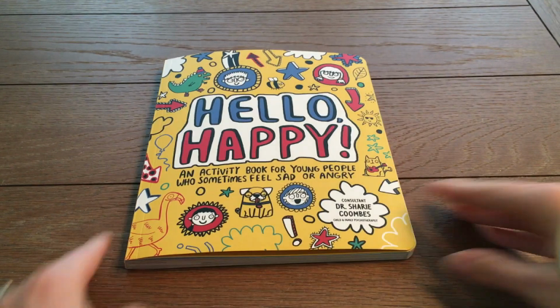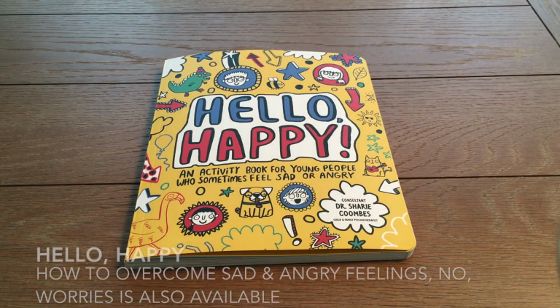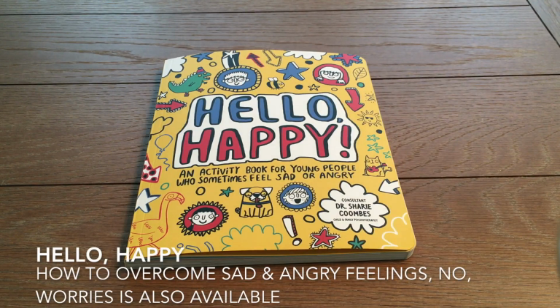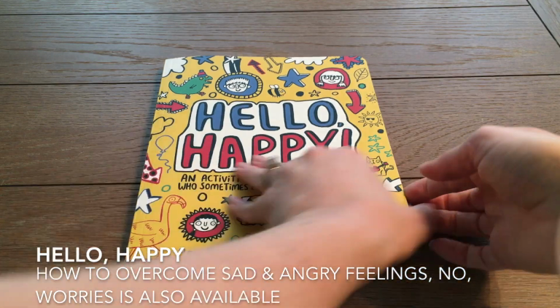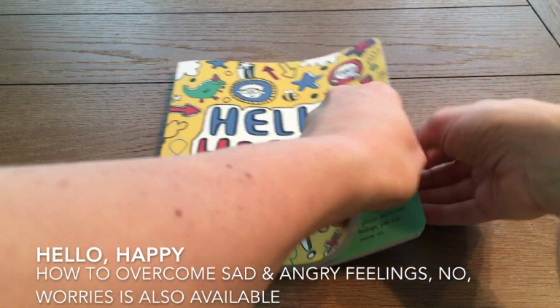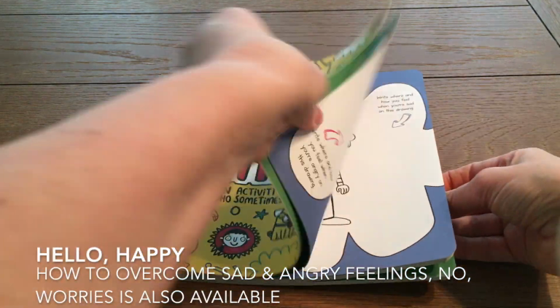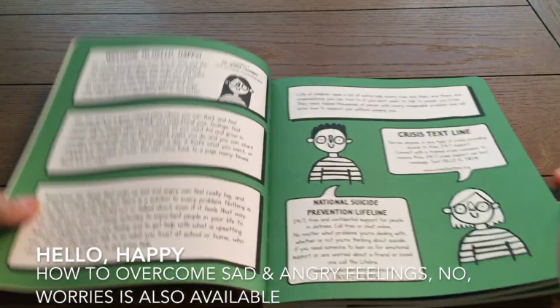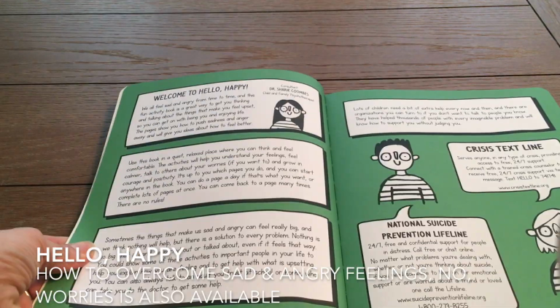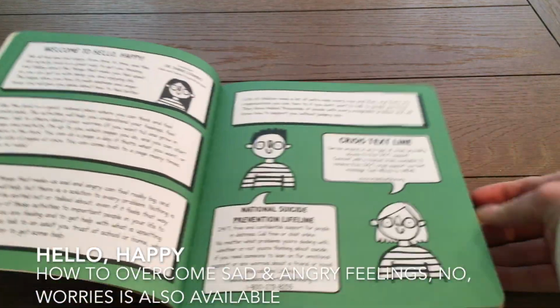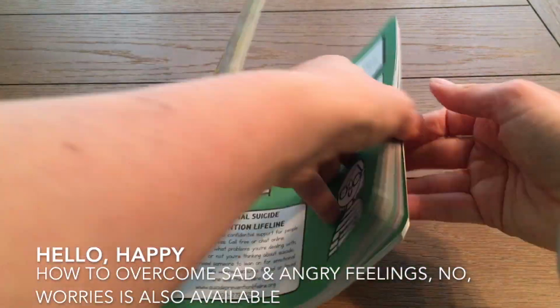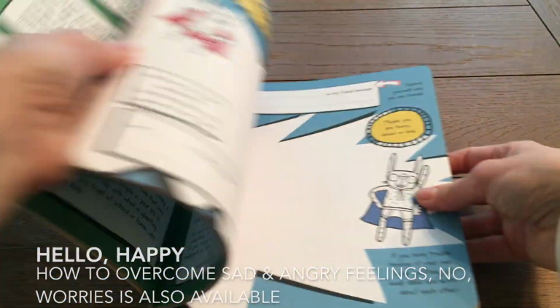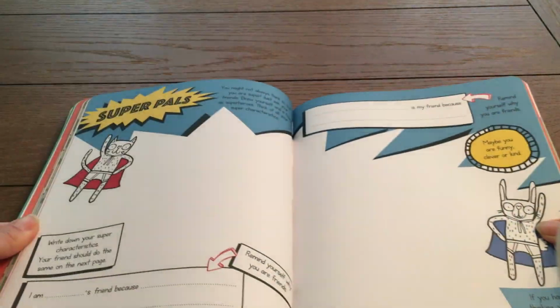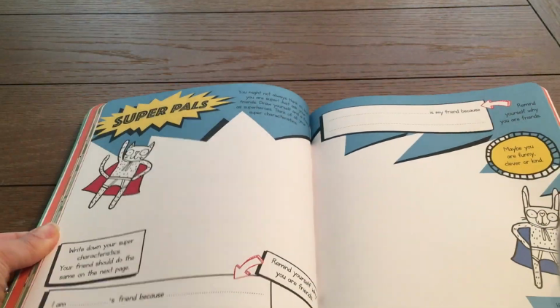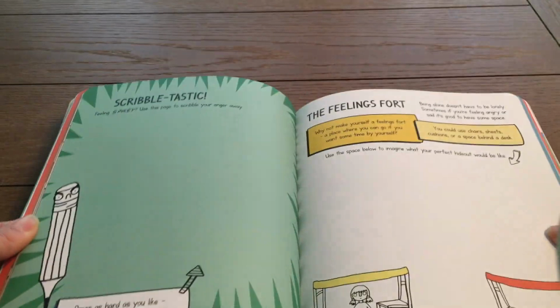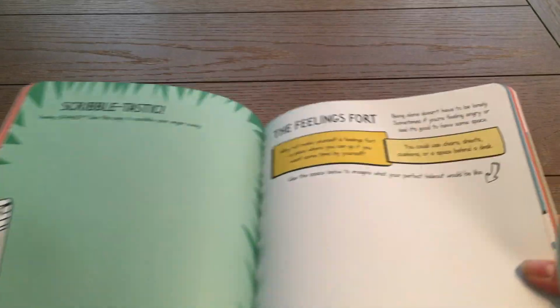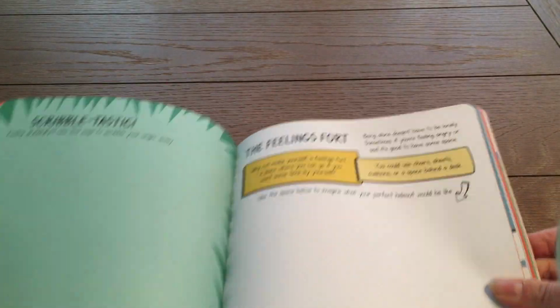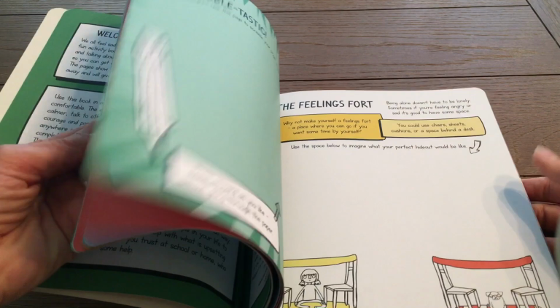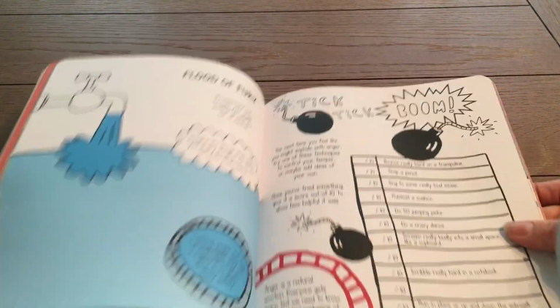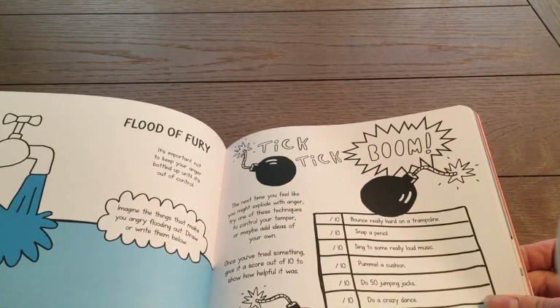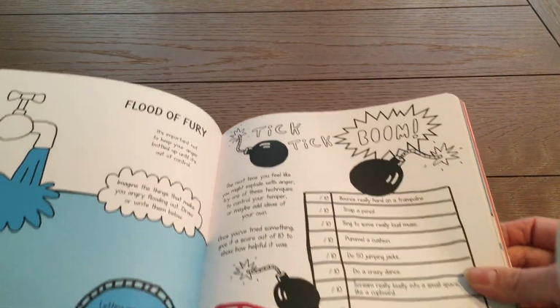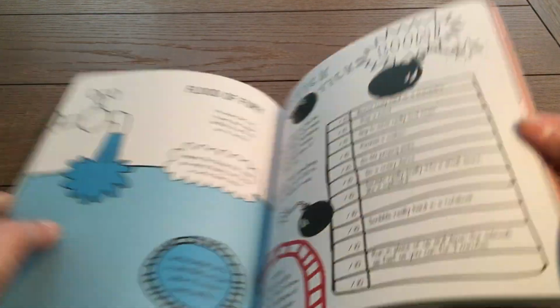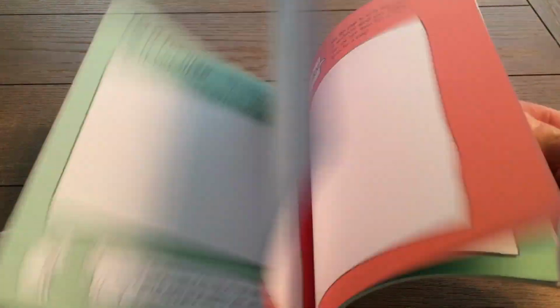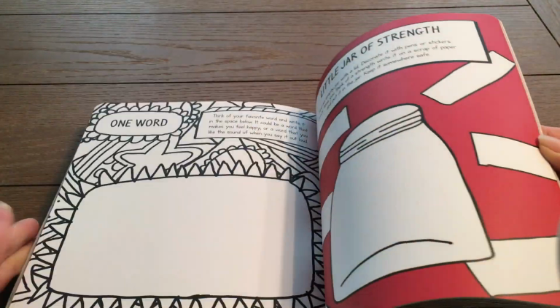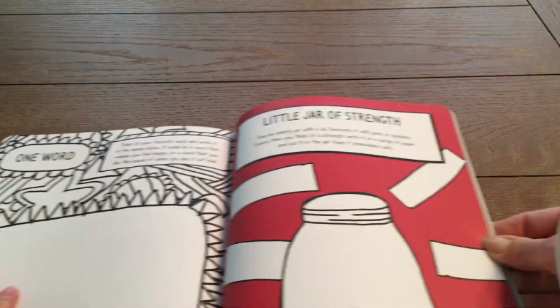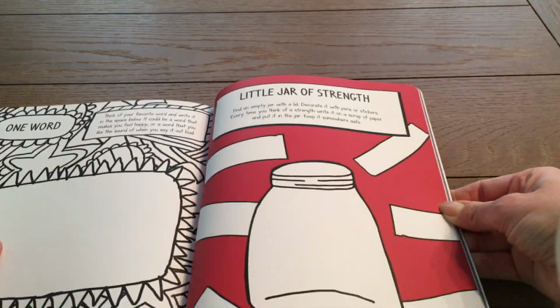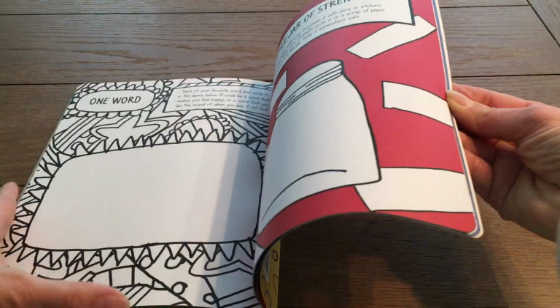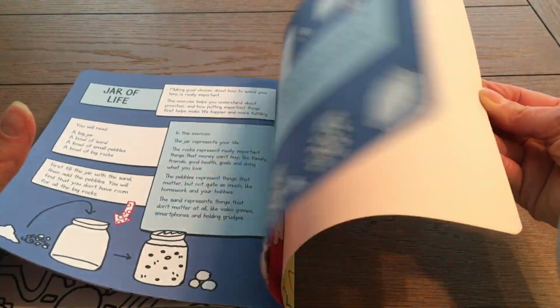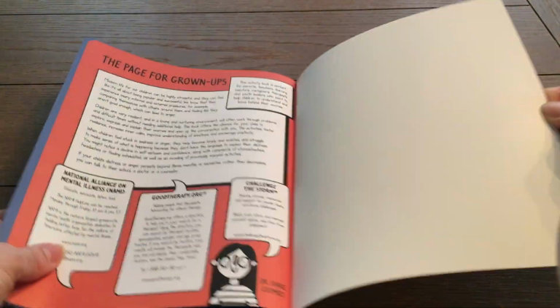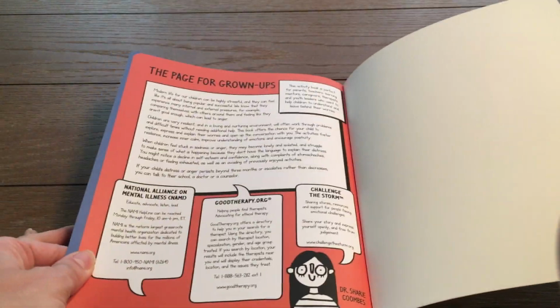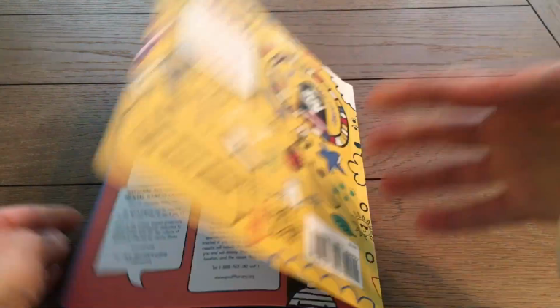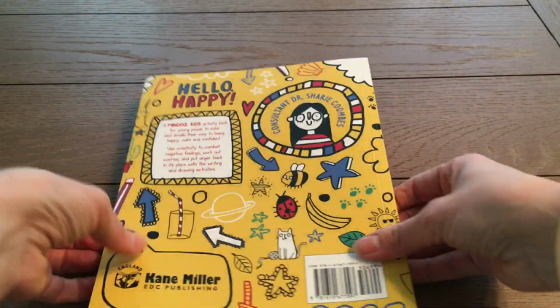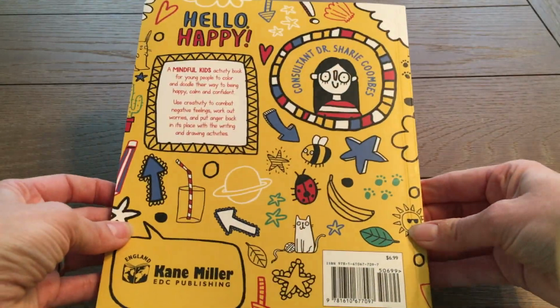This is a mindful kids activity book to help create a happy, calm, and confident child. Using creativity to combat negative feelings, work out worries, and put anger back into its place with writing and drawing activities.